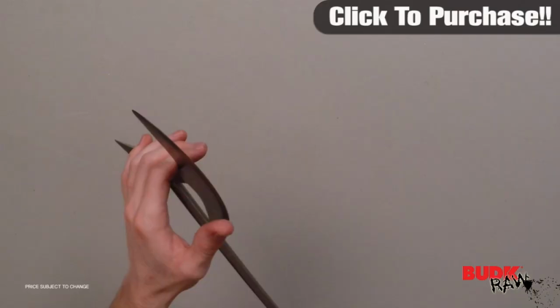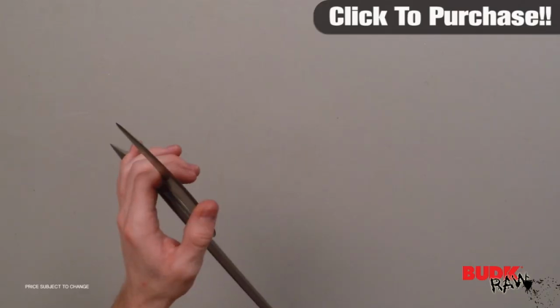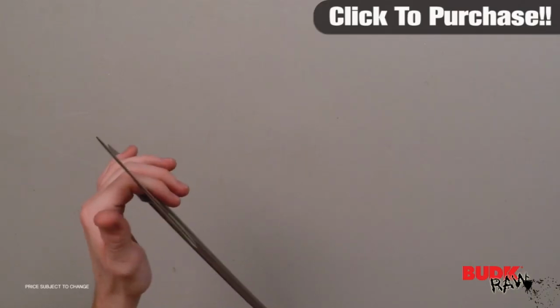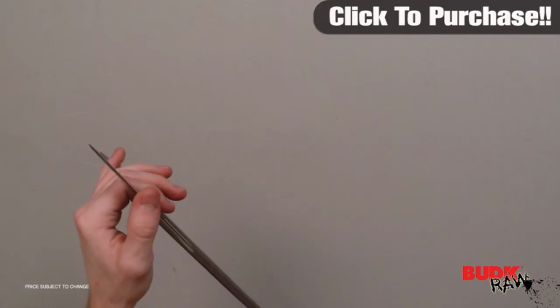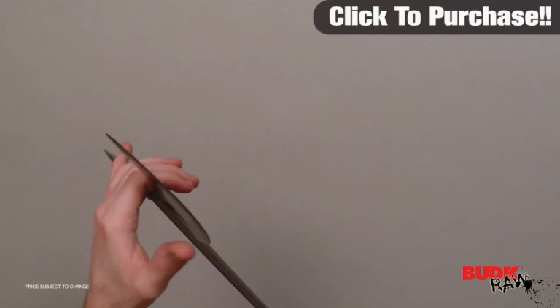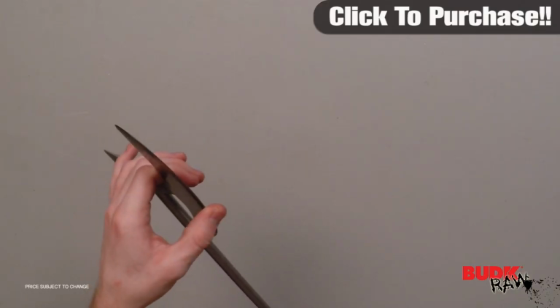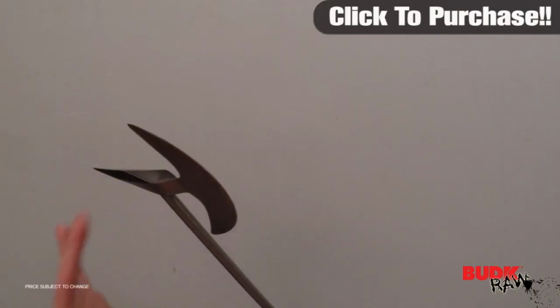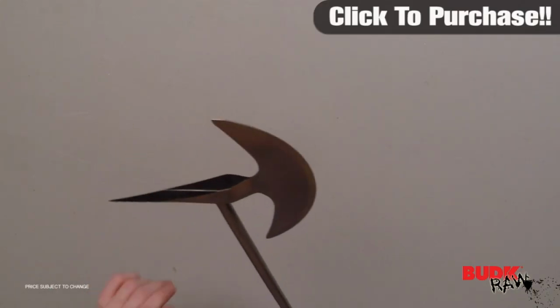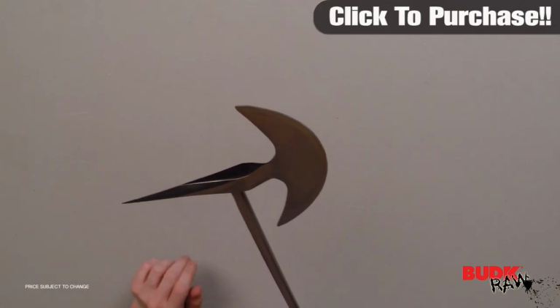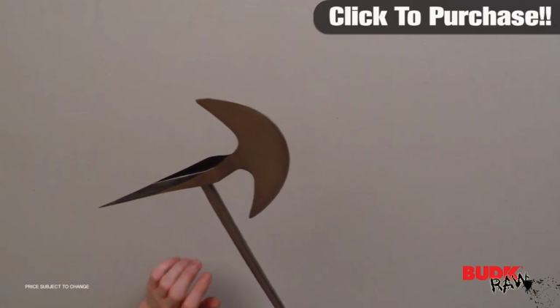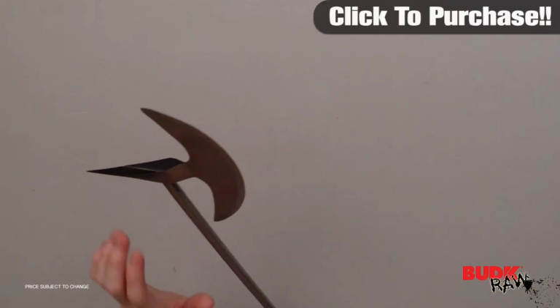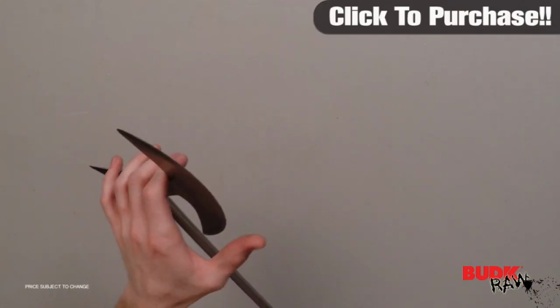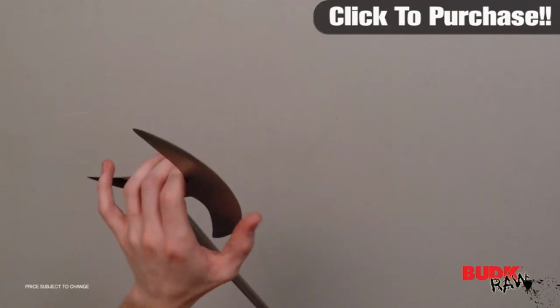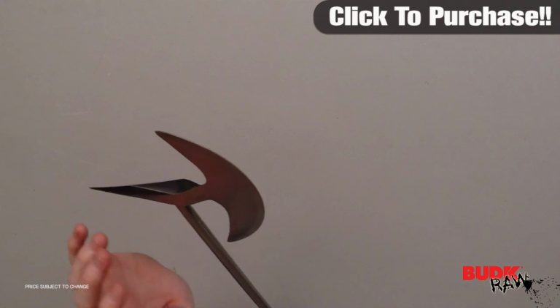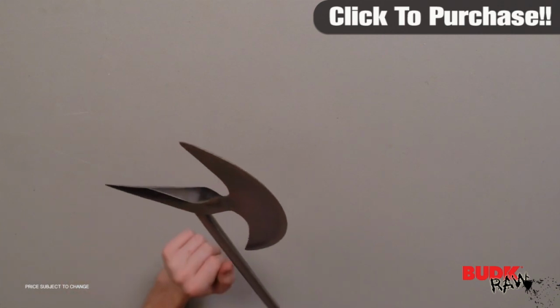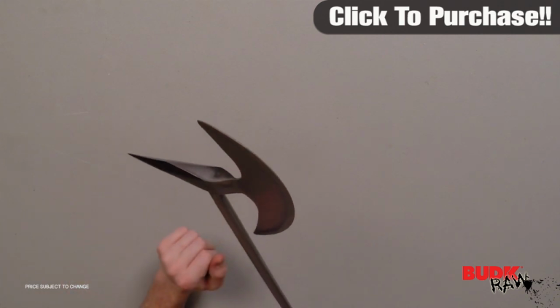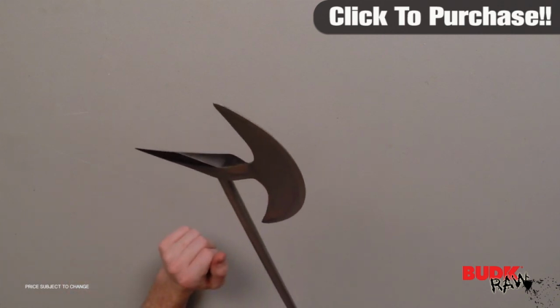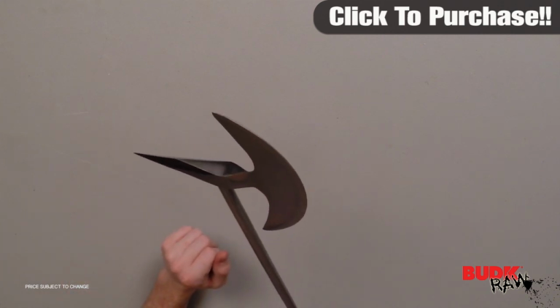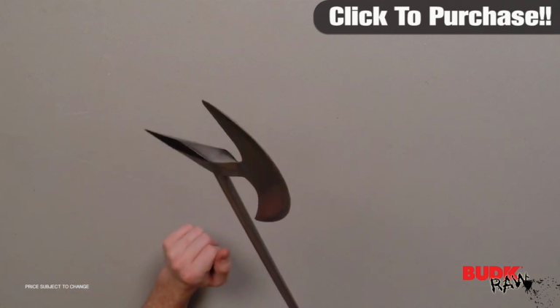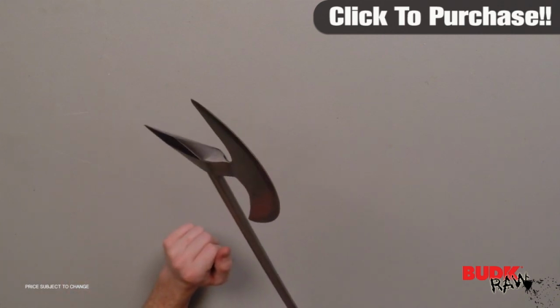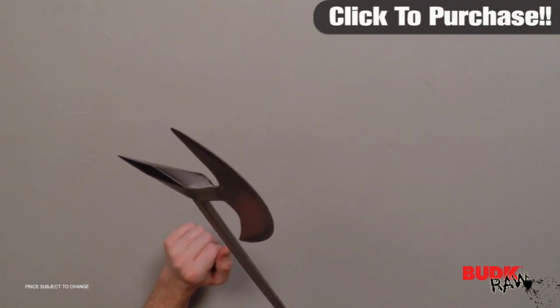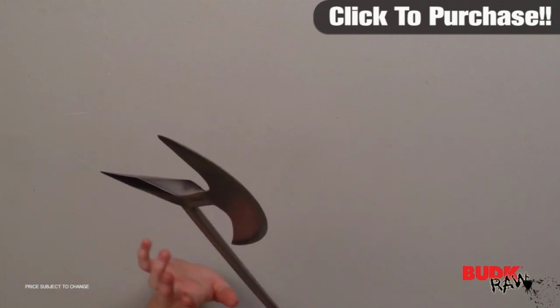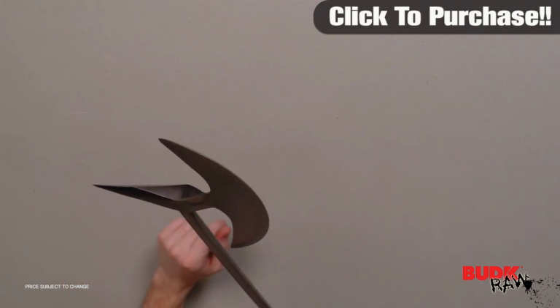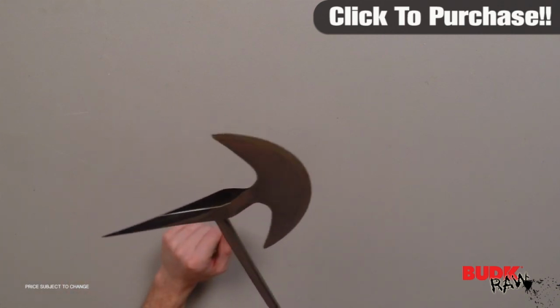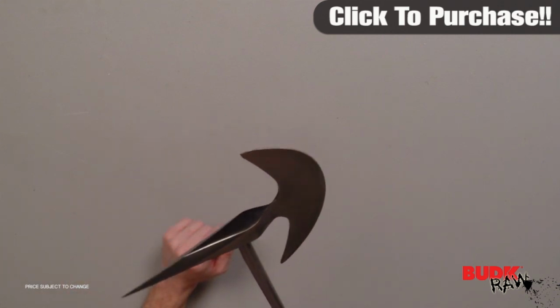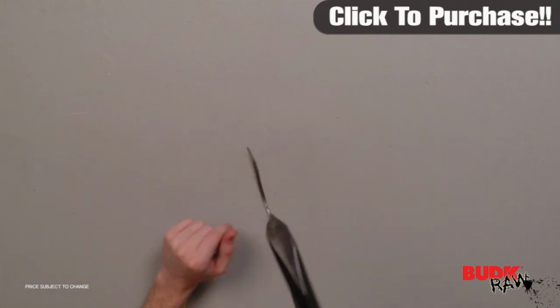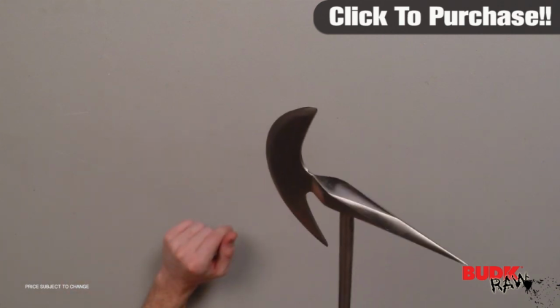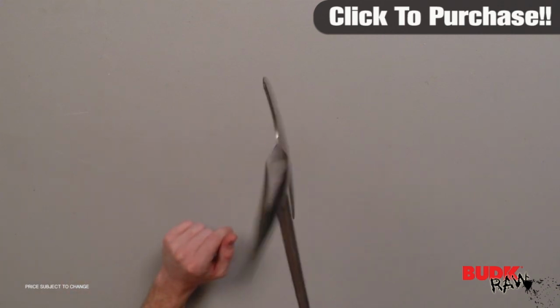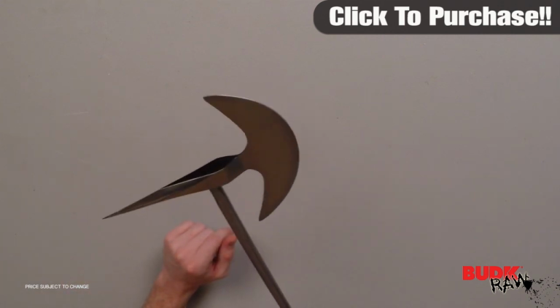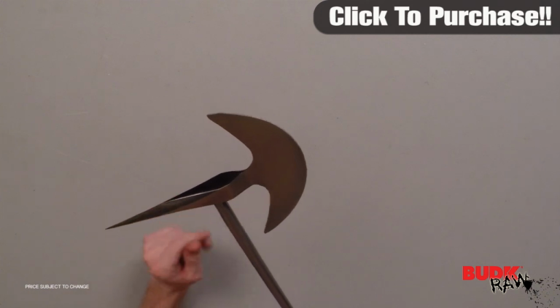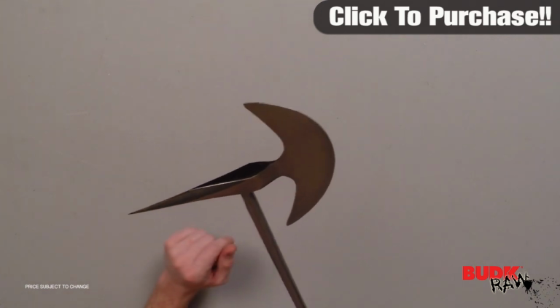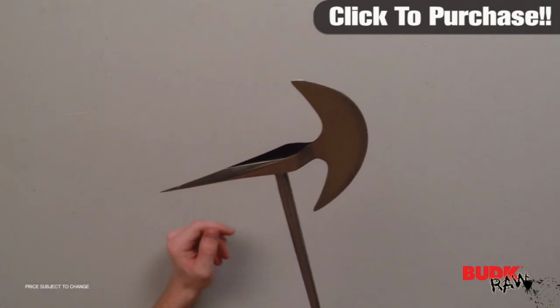The blade comes fairly sharp out of the box. For an axe, this is about what you could expect. And with the force that you have with this thing swinging, it's perfect.